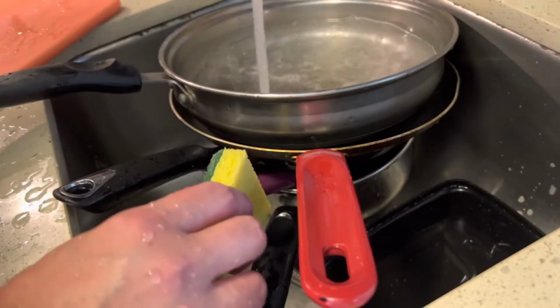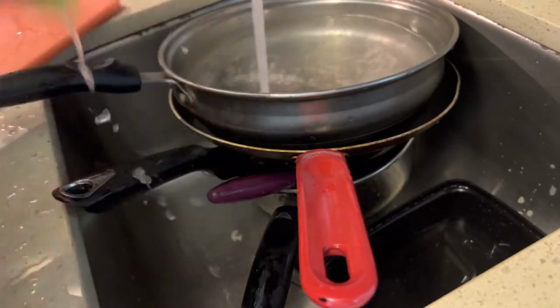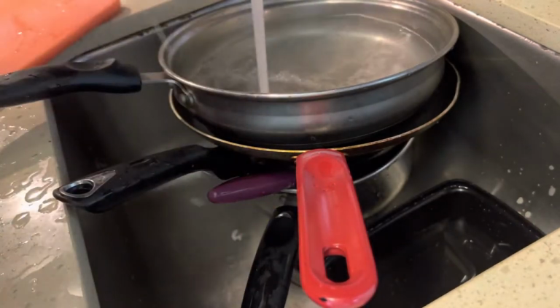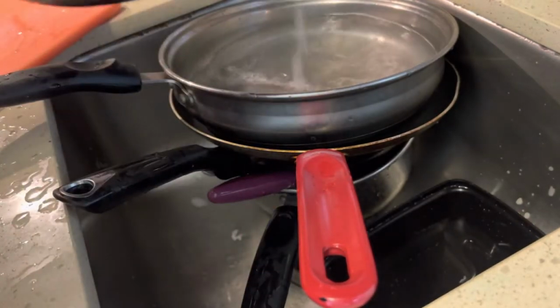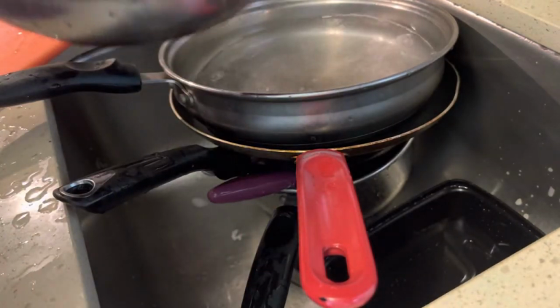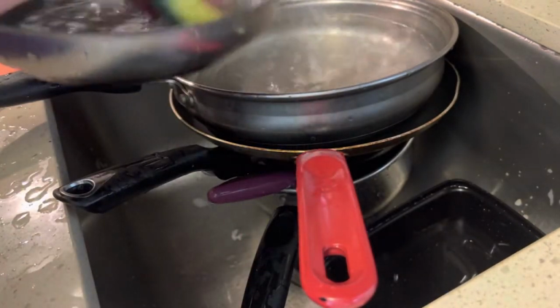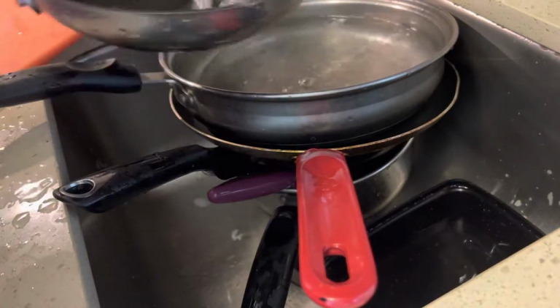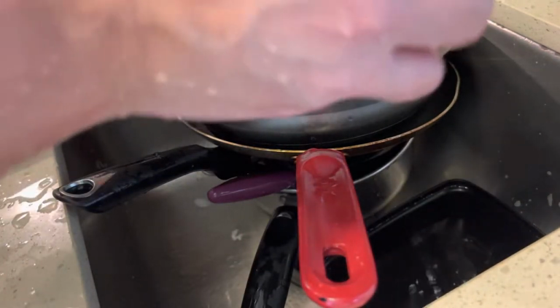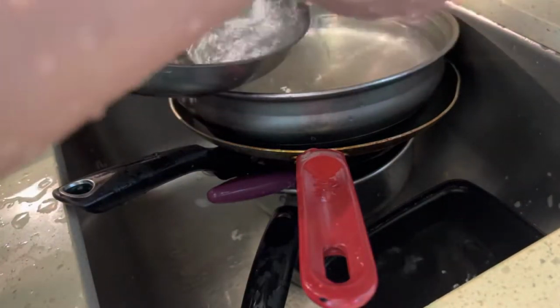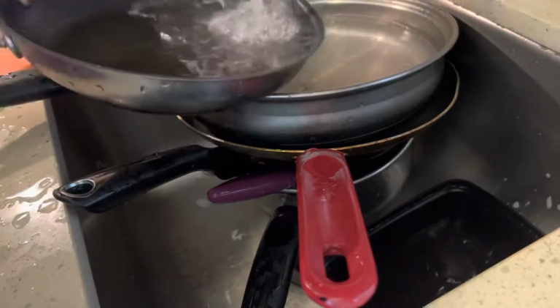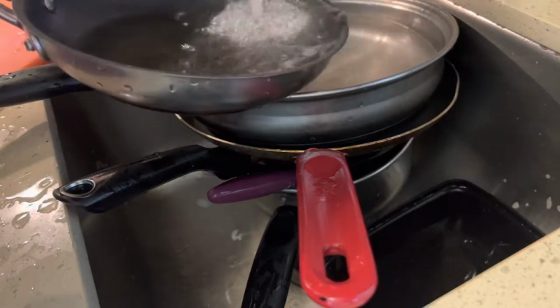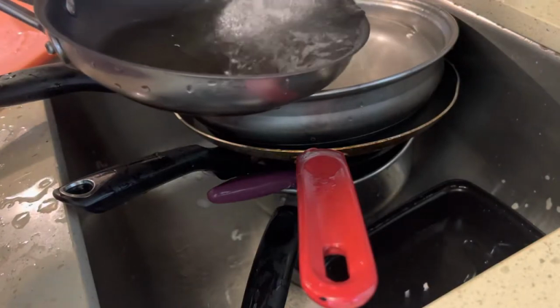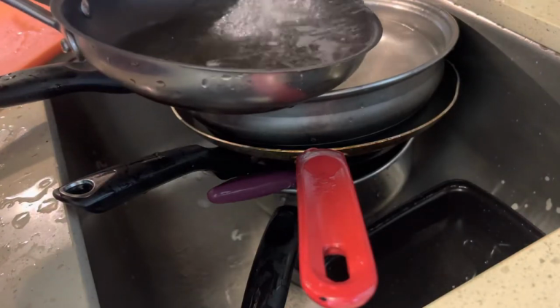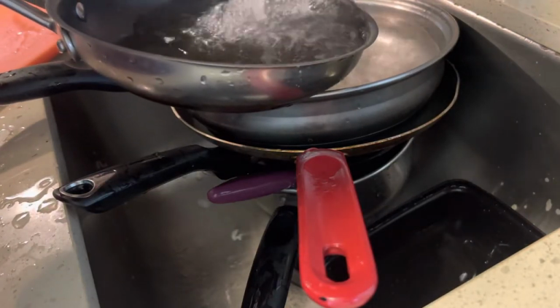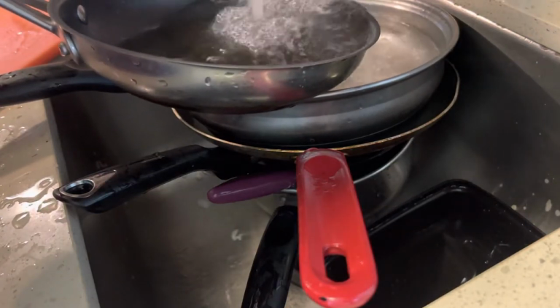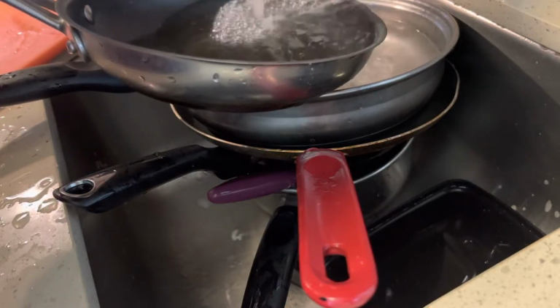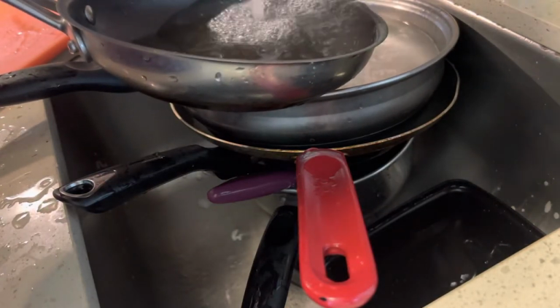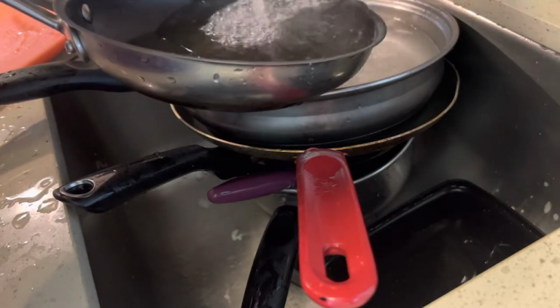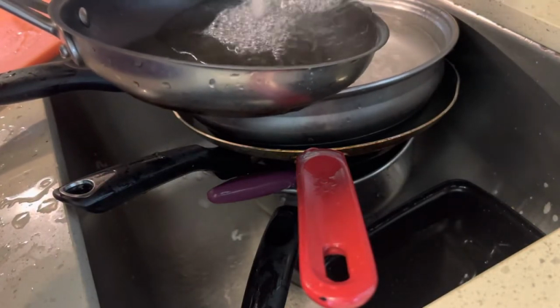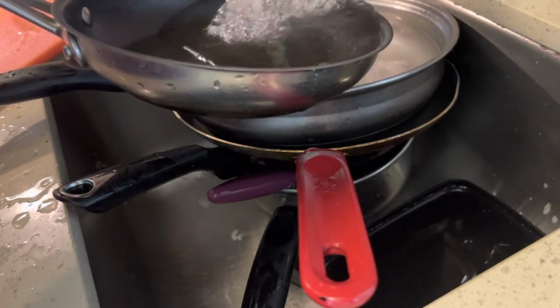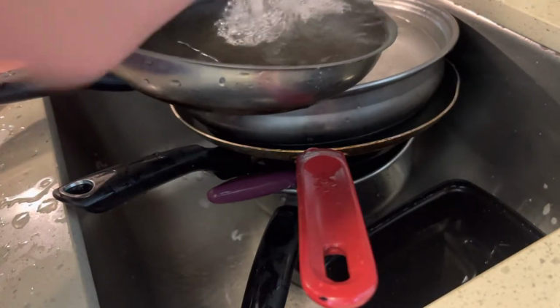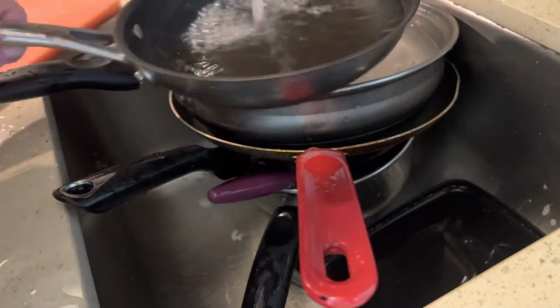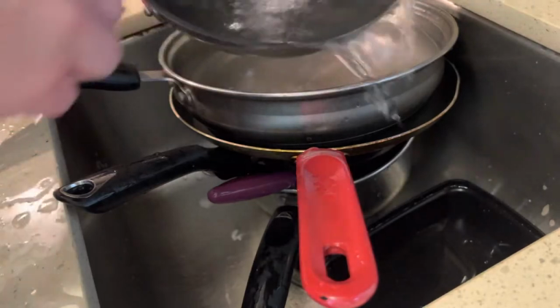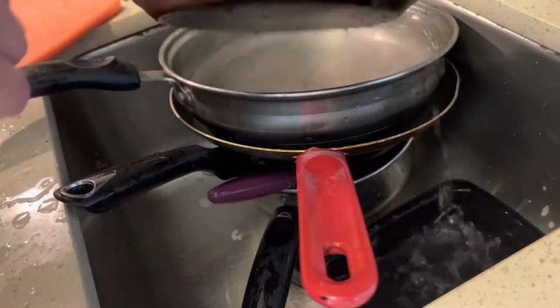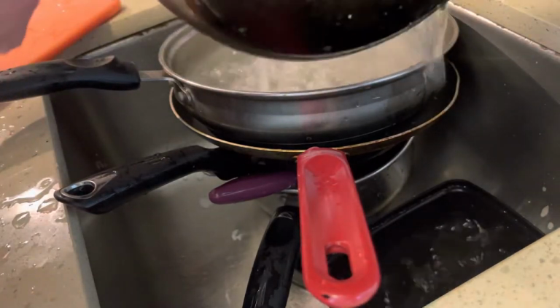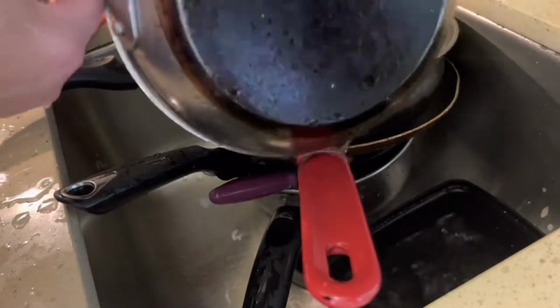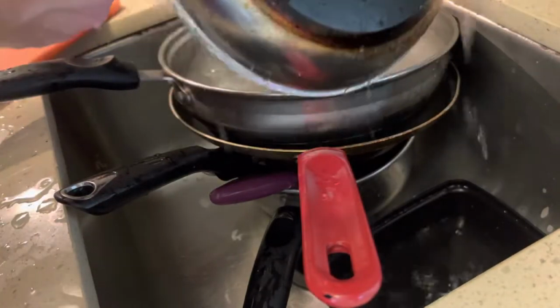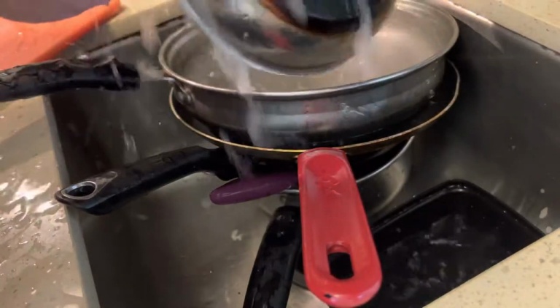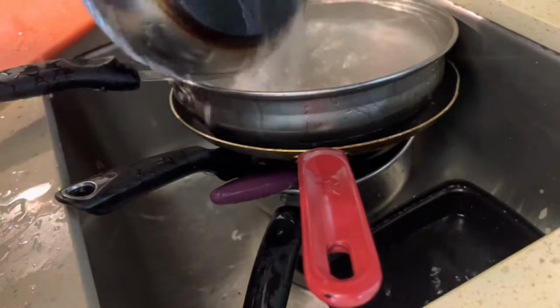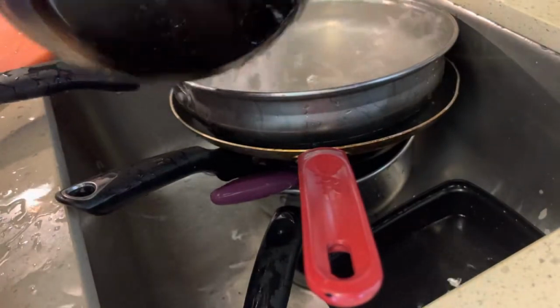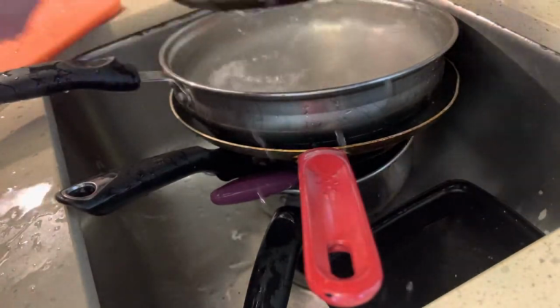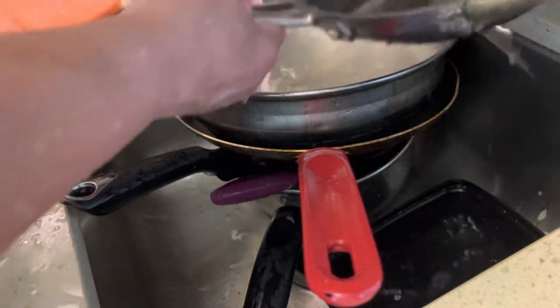I'll just do a little bit more soap, and then you put the sponge like this over here so that way it doesn't get moldy. You can change the sponges out once a month.